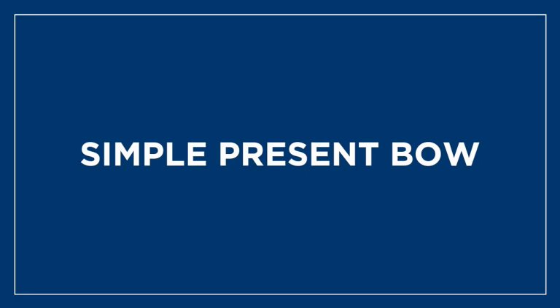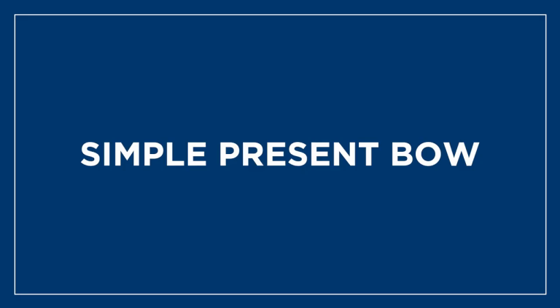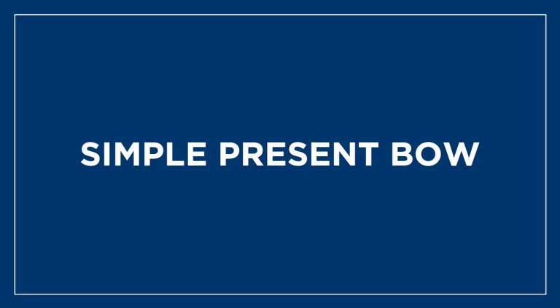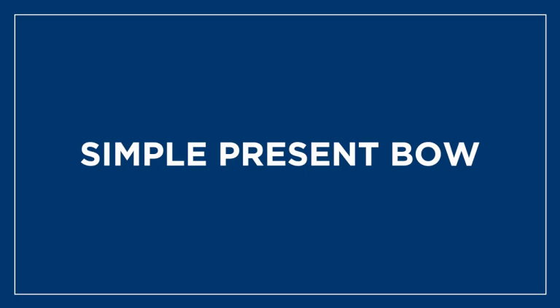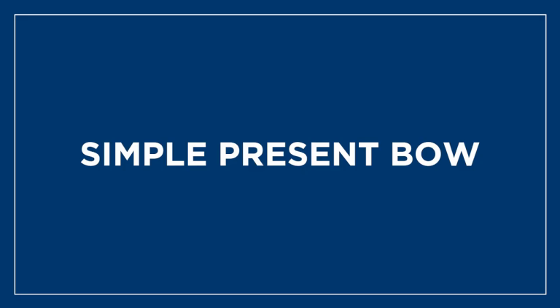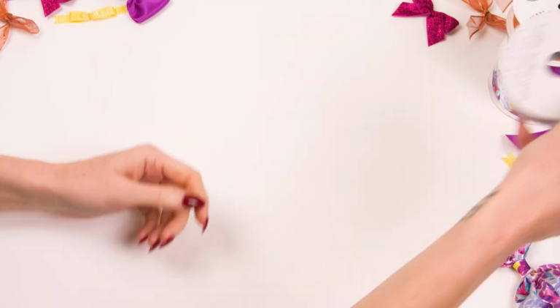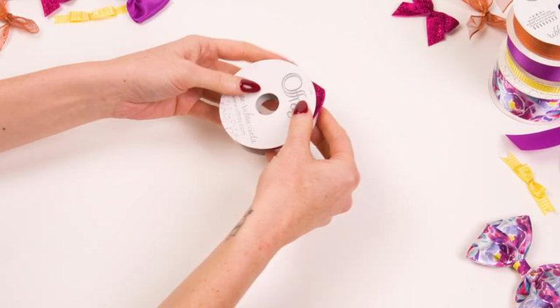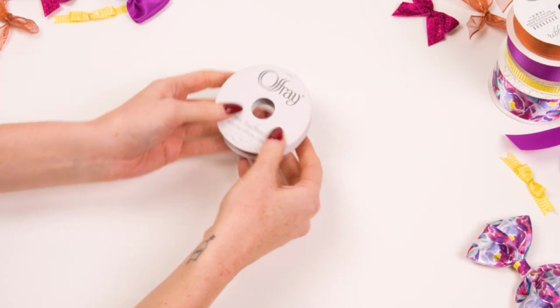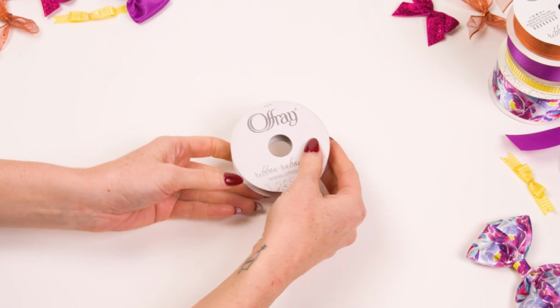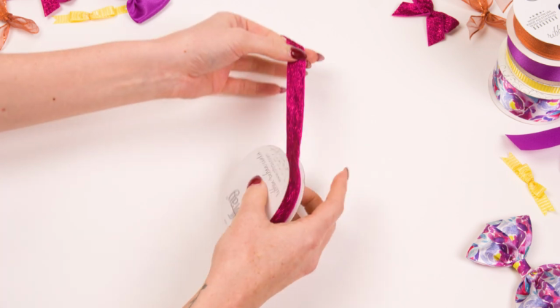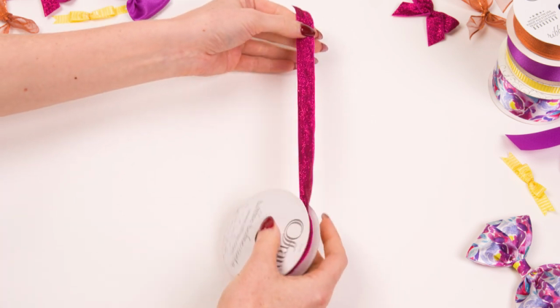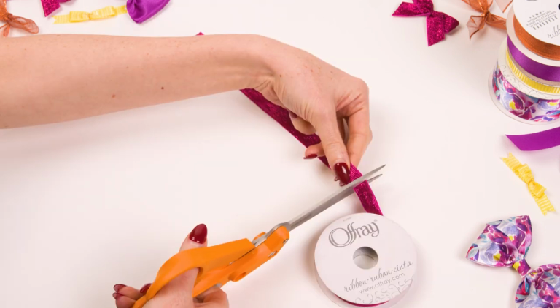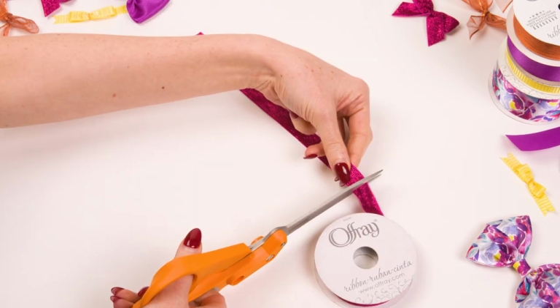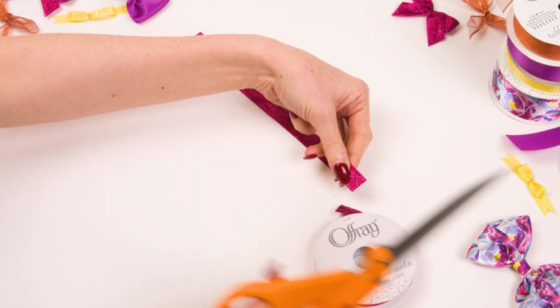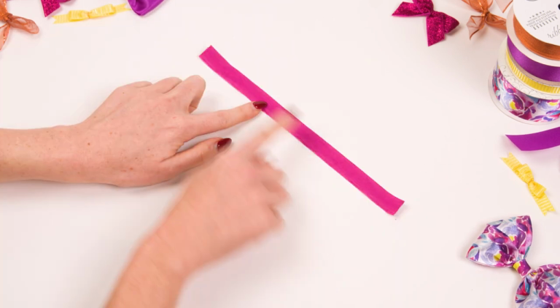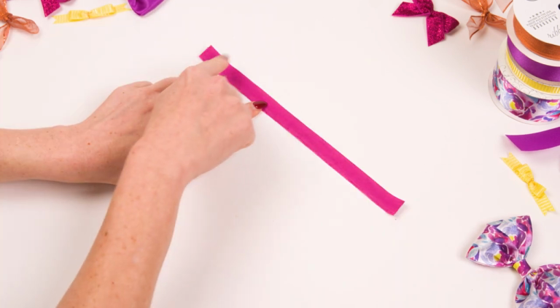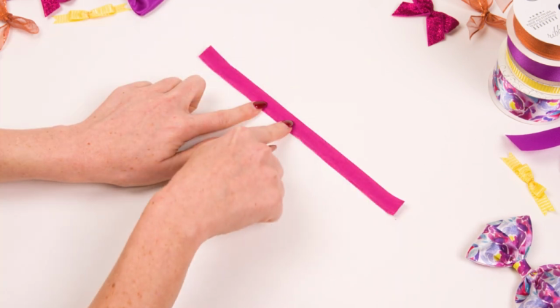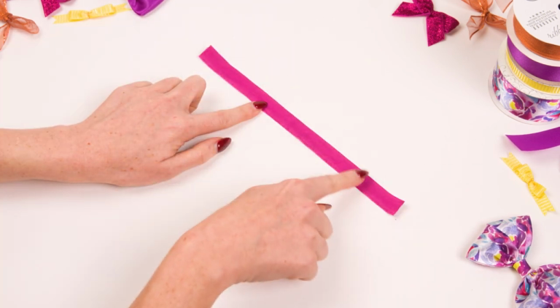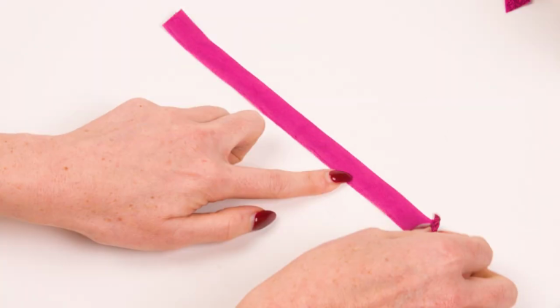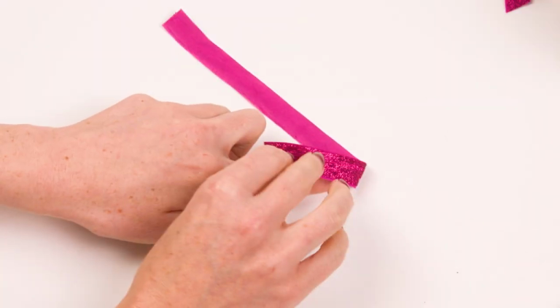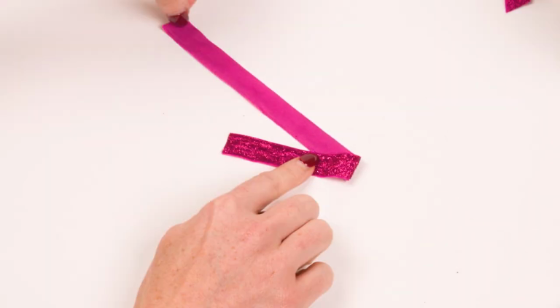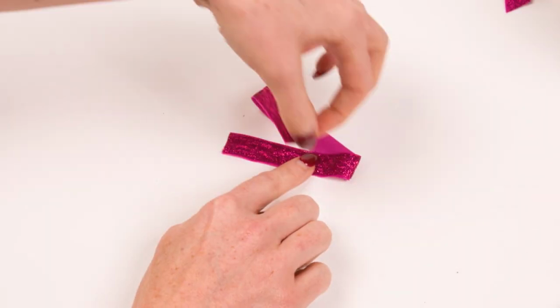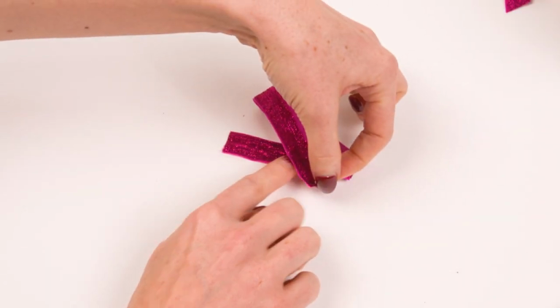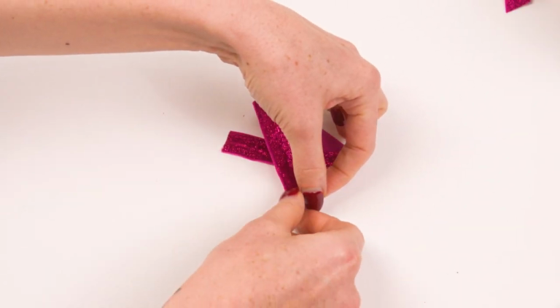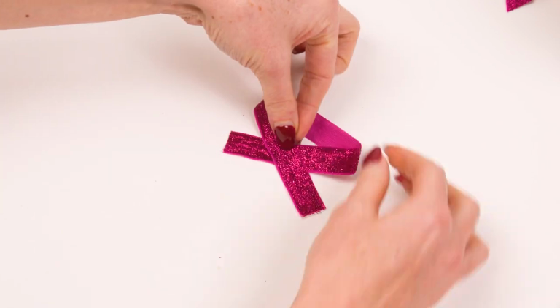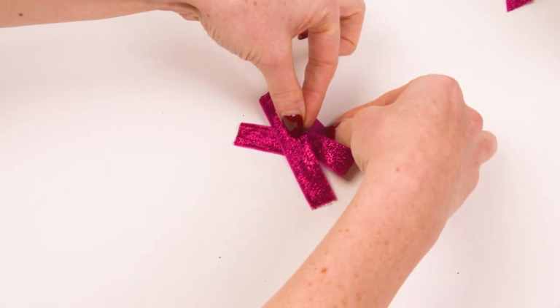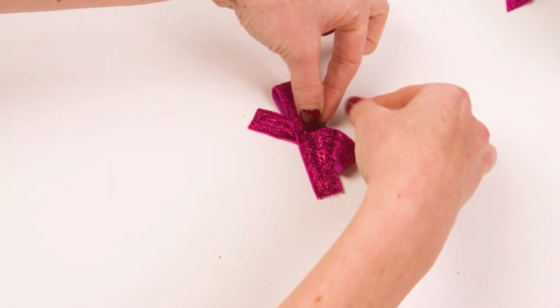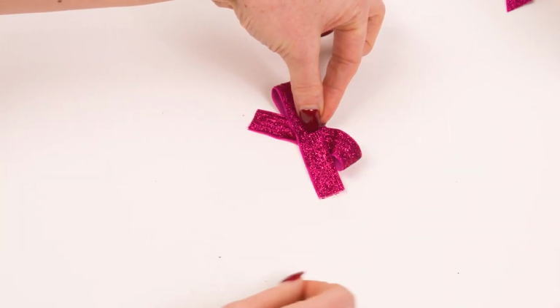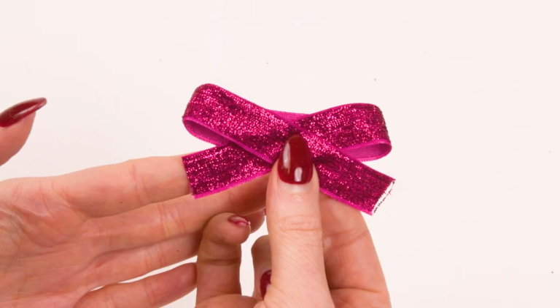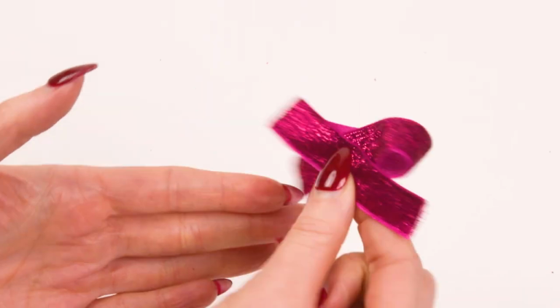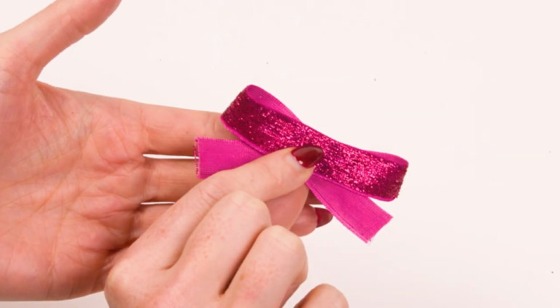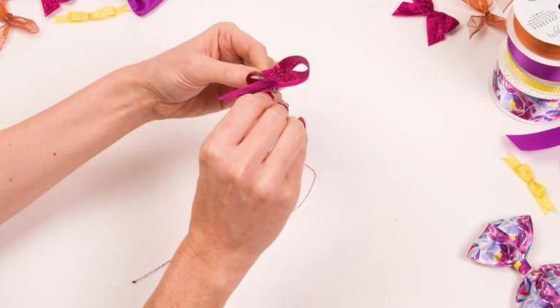First, a simple present bow. Cut a length of ribbon and fold in three to make an X. Gather the three rows in the middle and sew together.